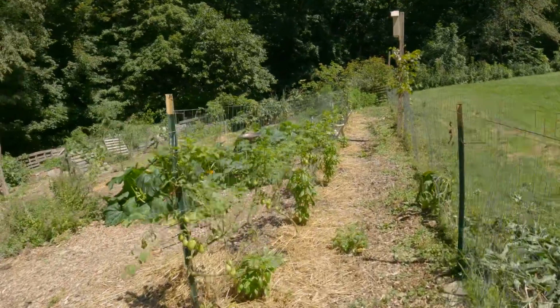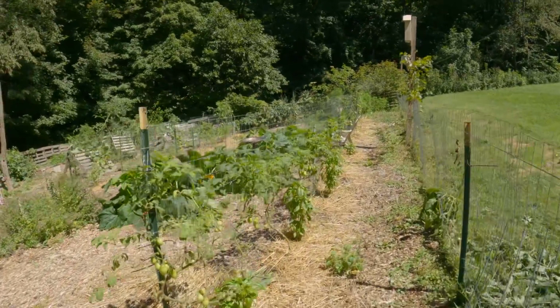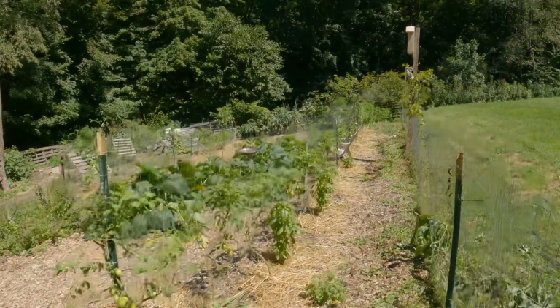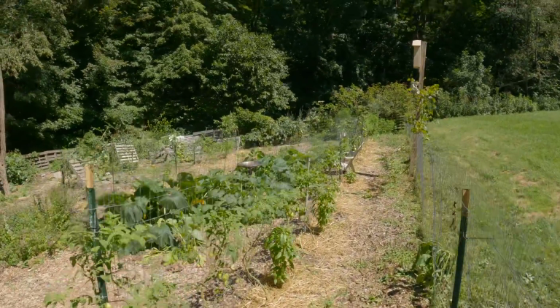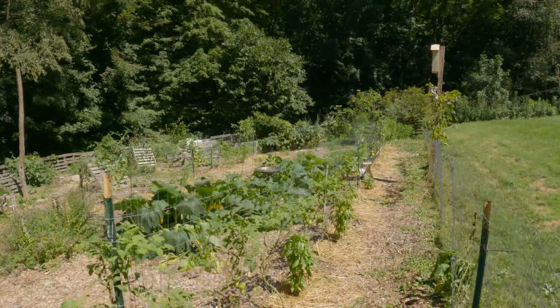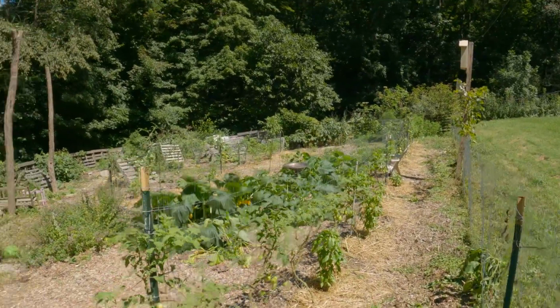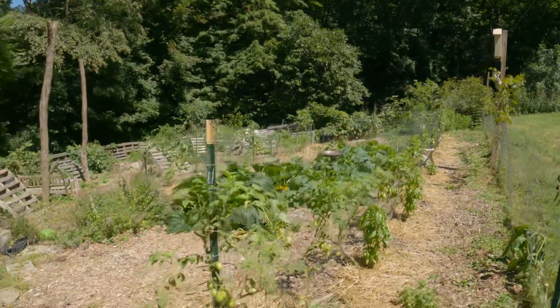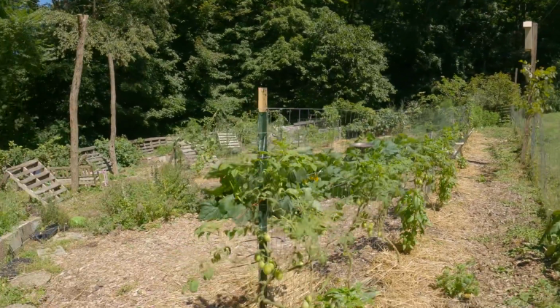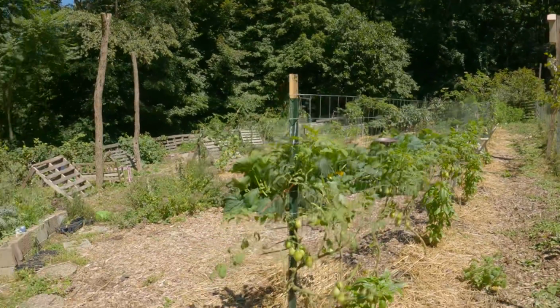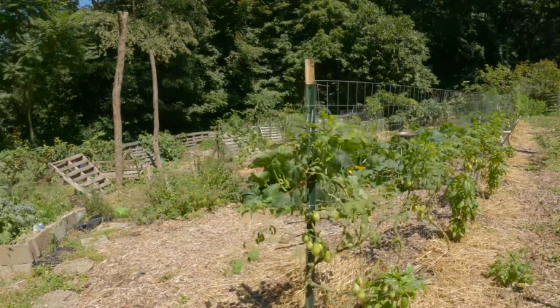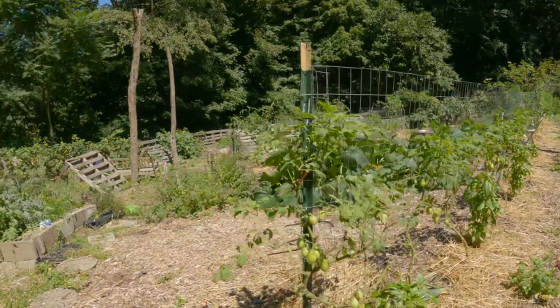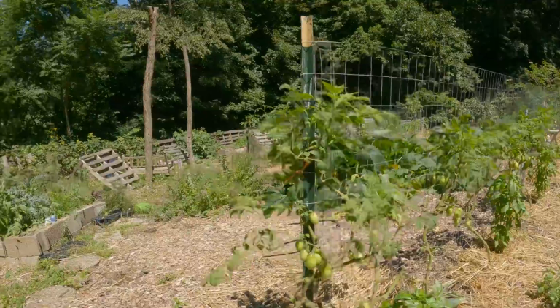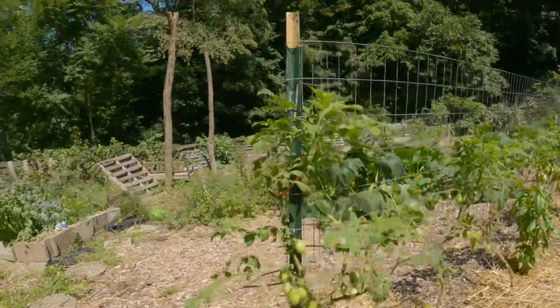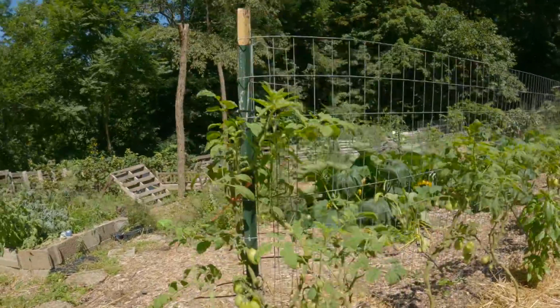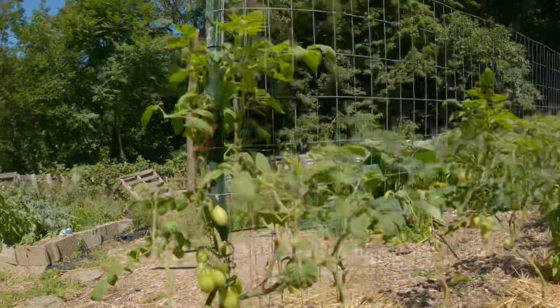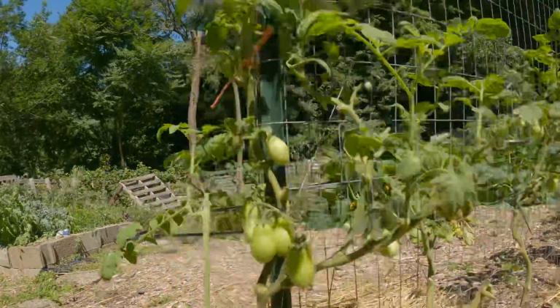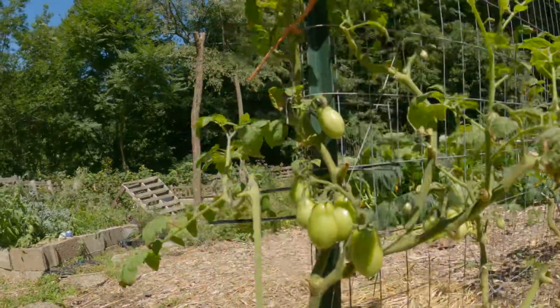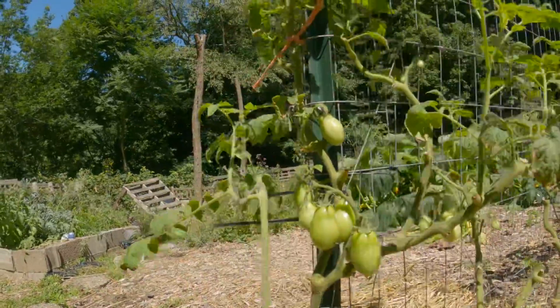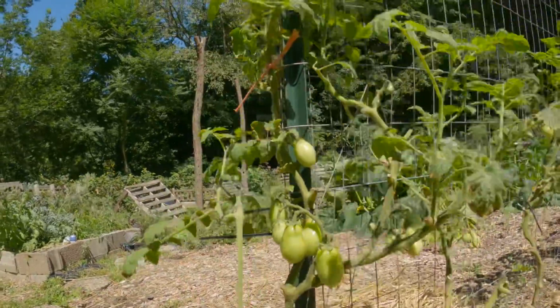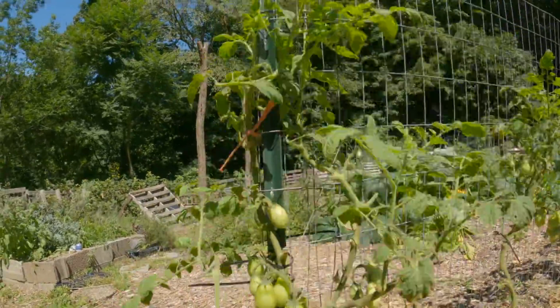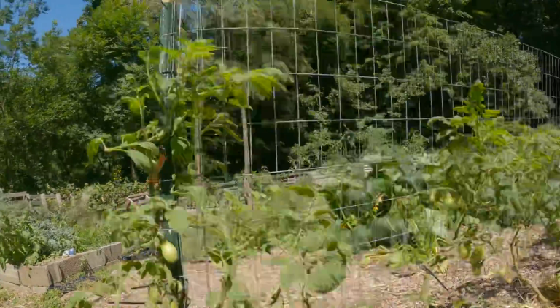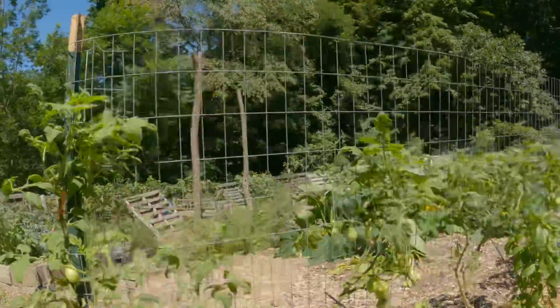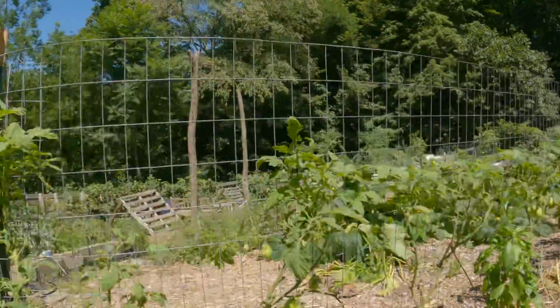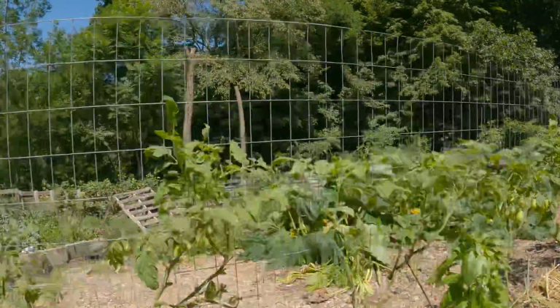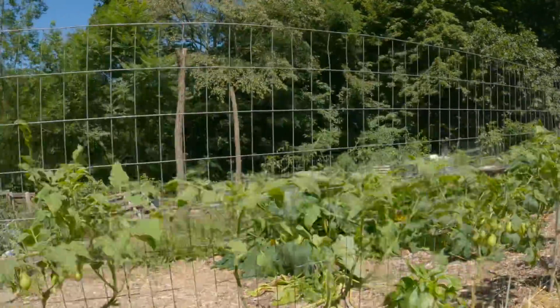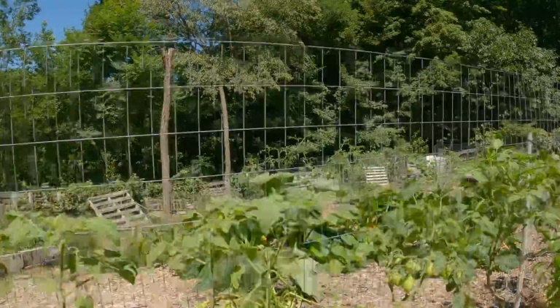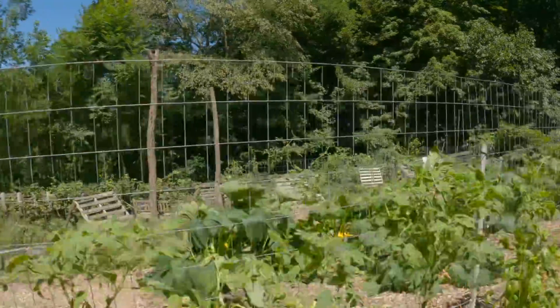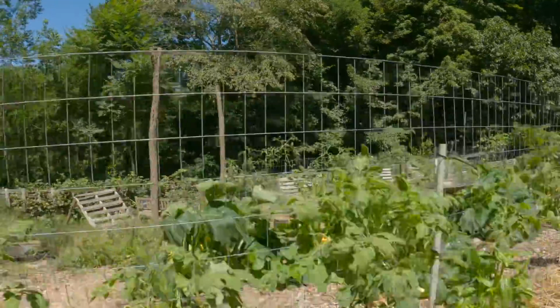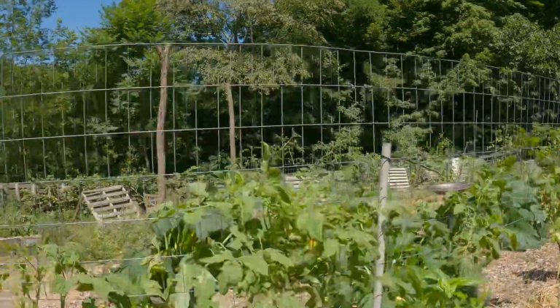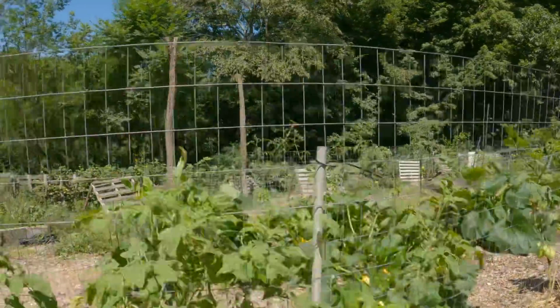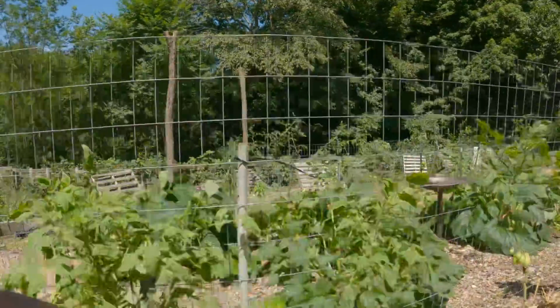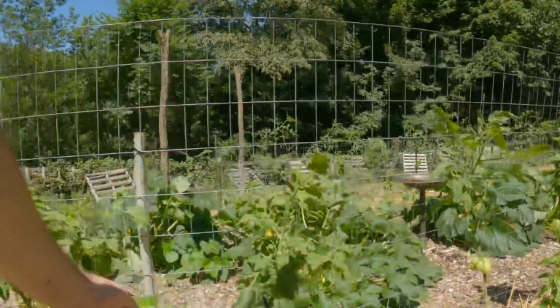Tomatoes and herbs stretching all the way down. Most of our canning tomatoes — hopefully we start getting some turning red soon. Basil looks great.